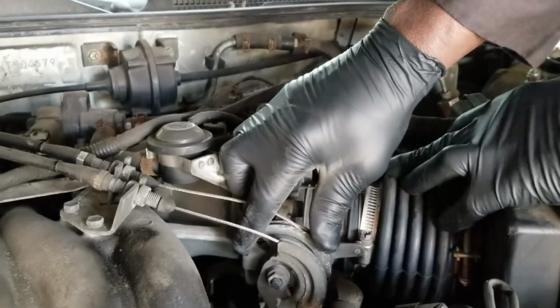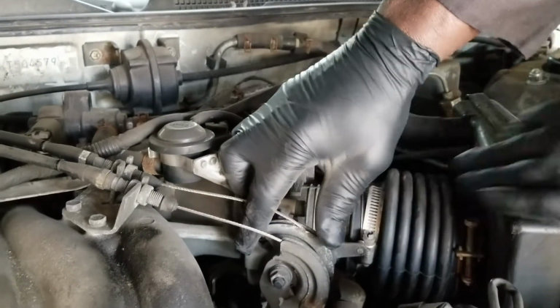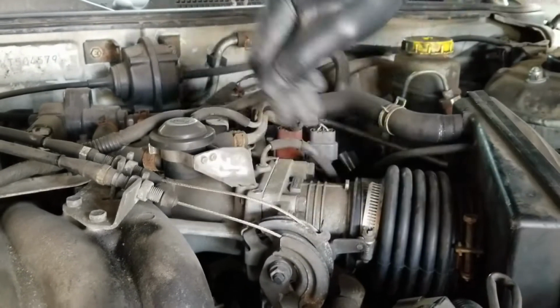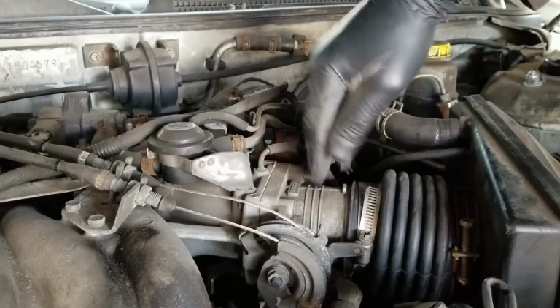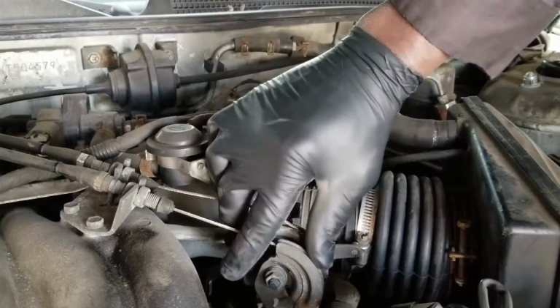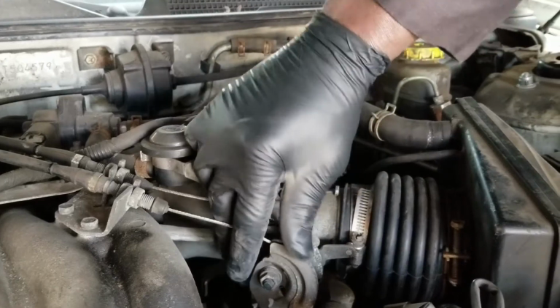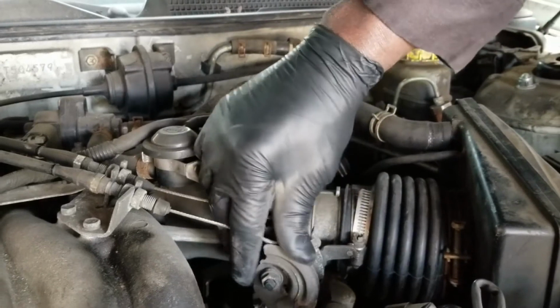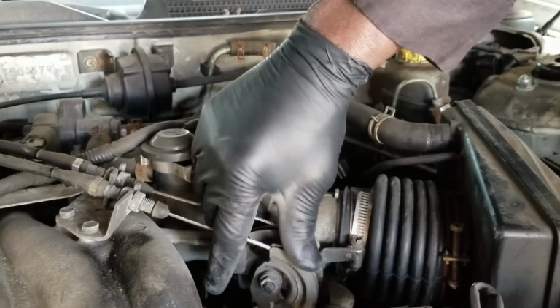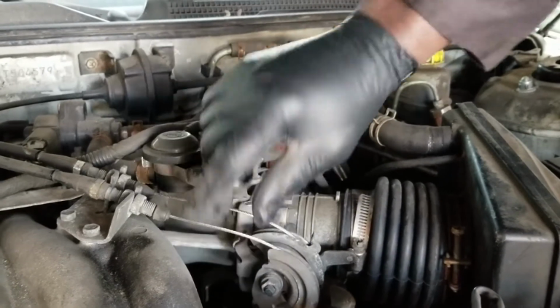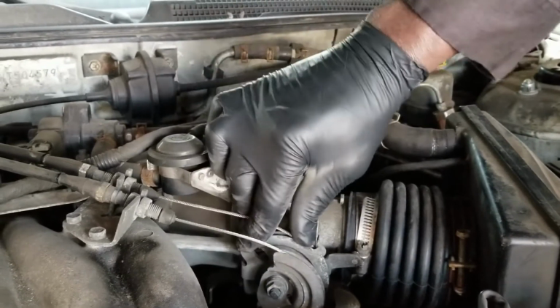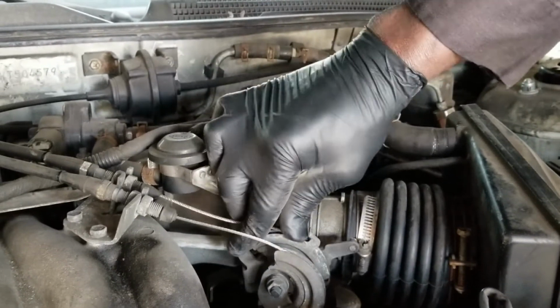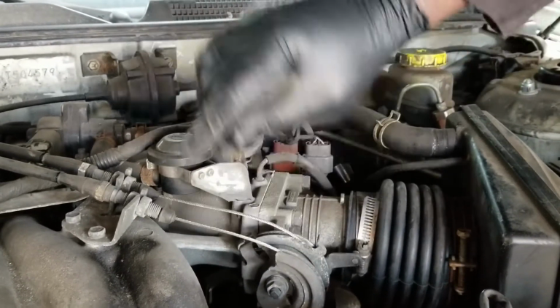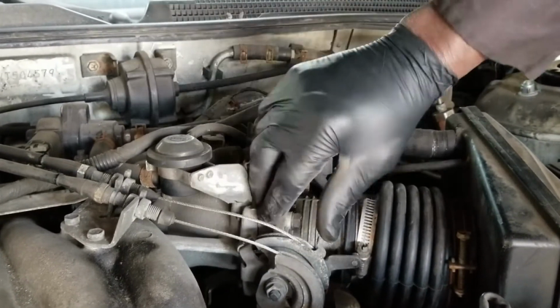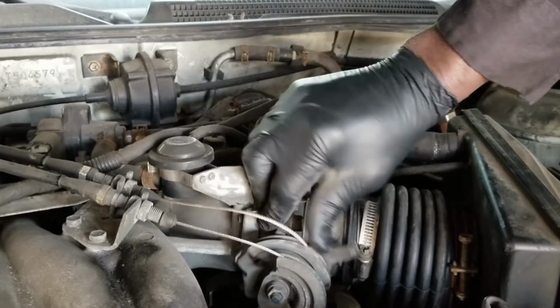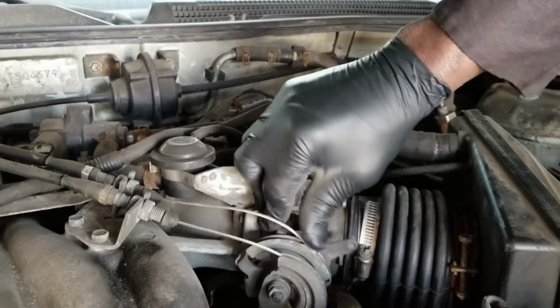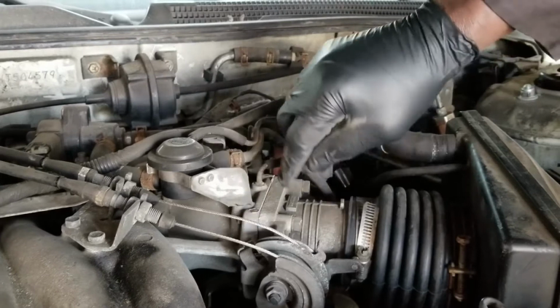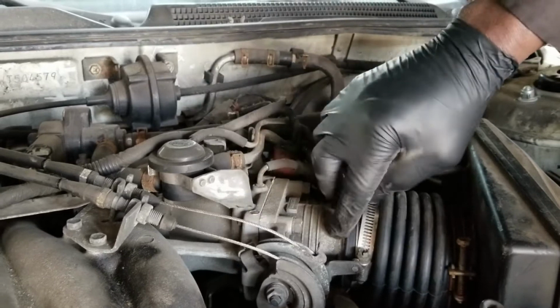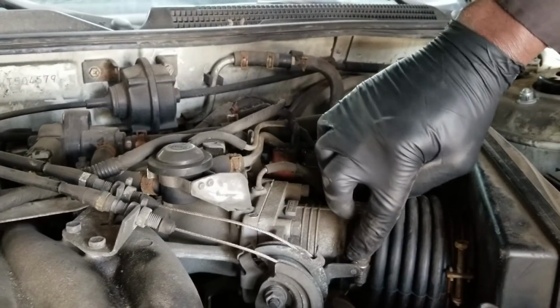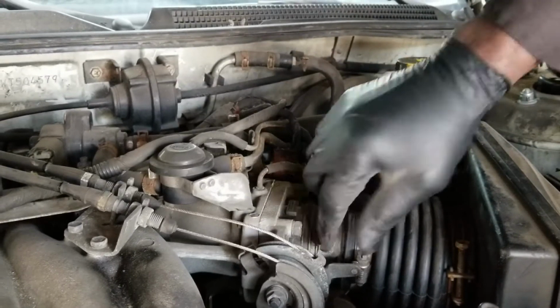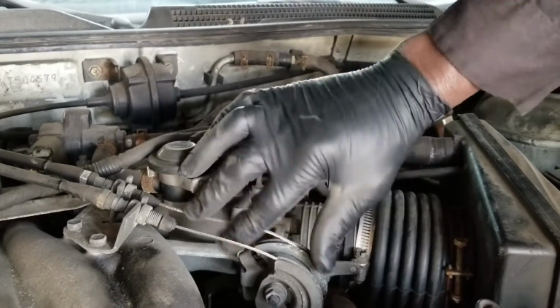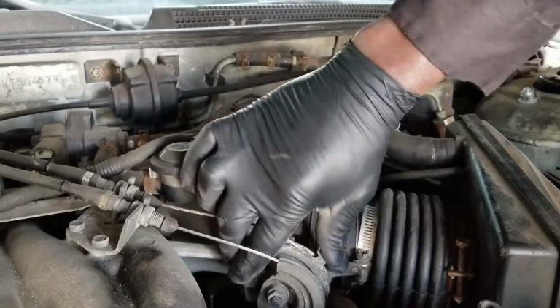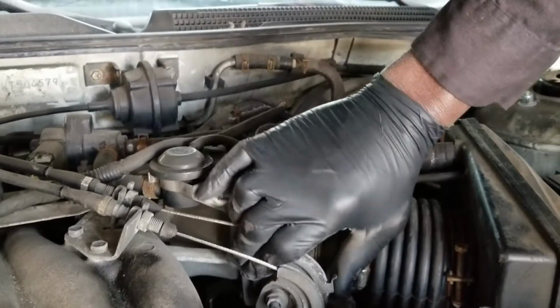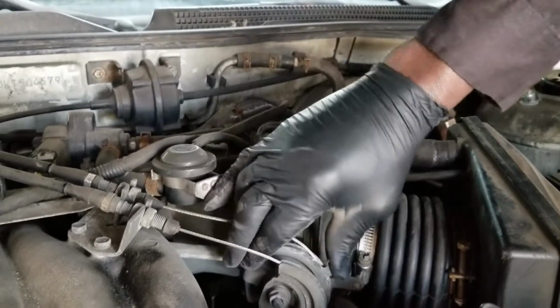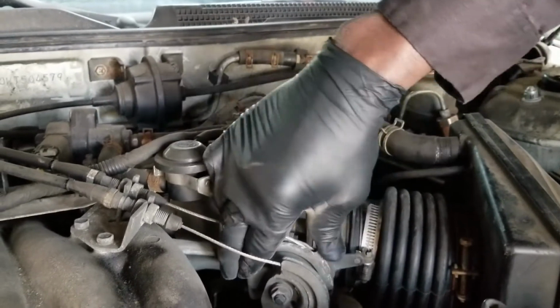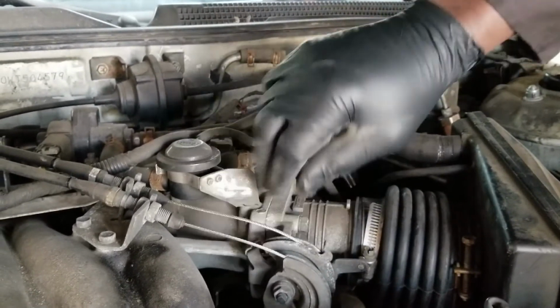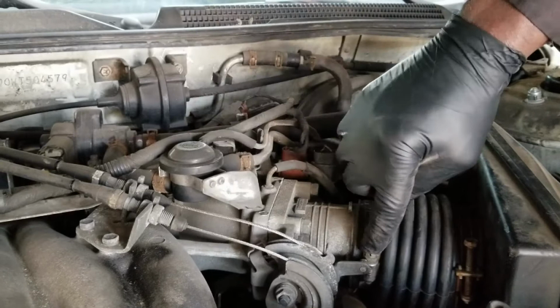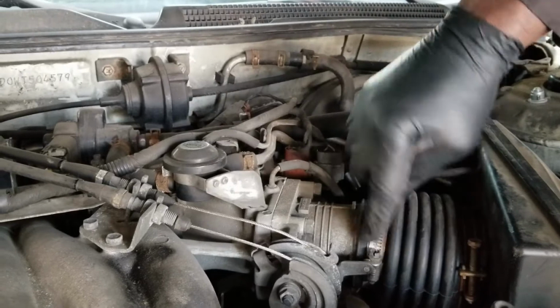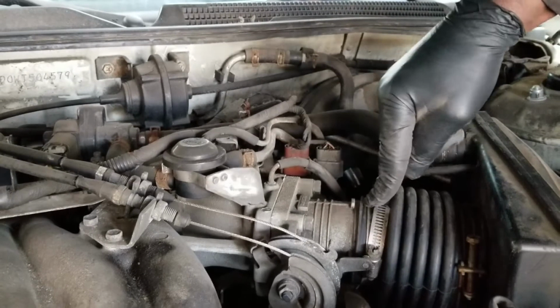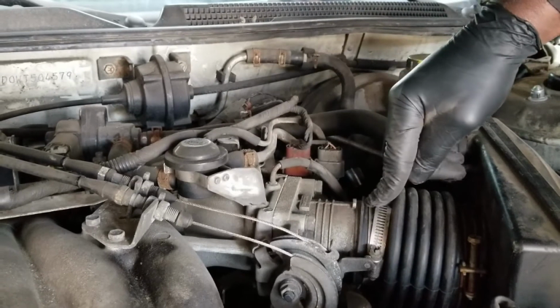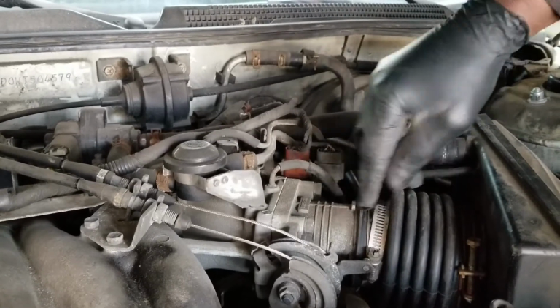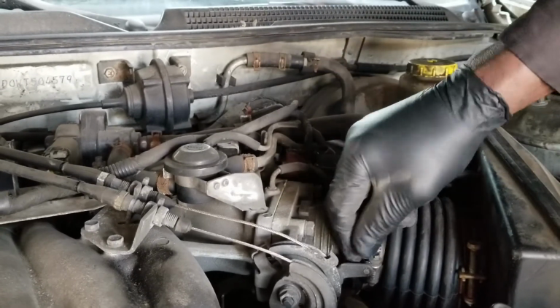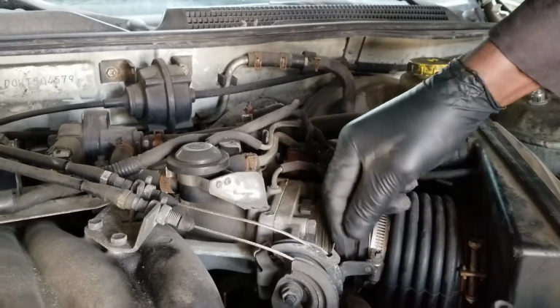All I have to do is basically shift this clamp up here and the problem is solved.